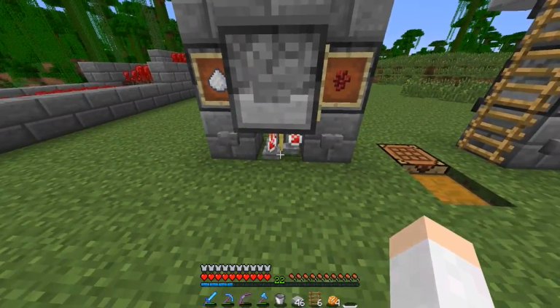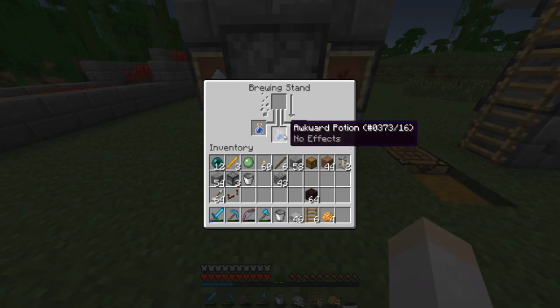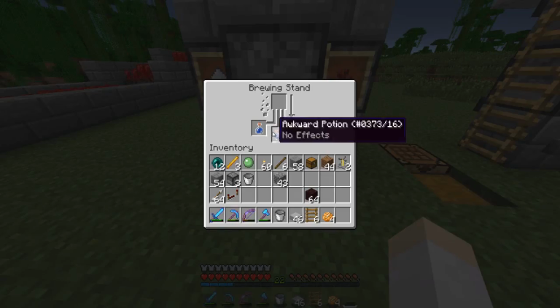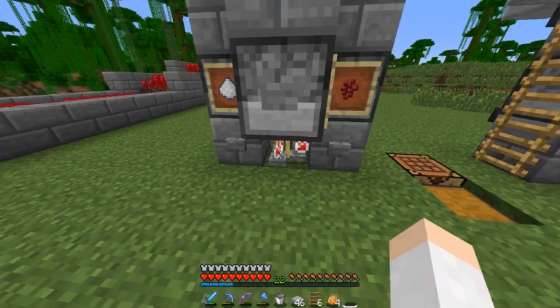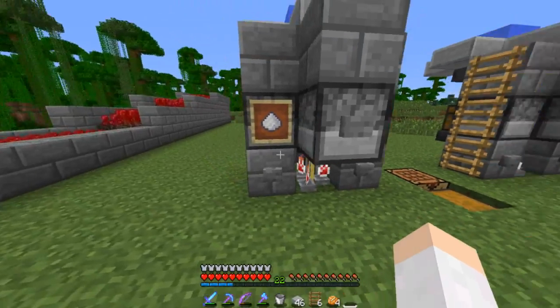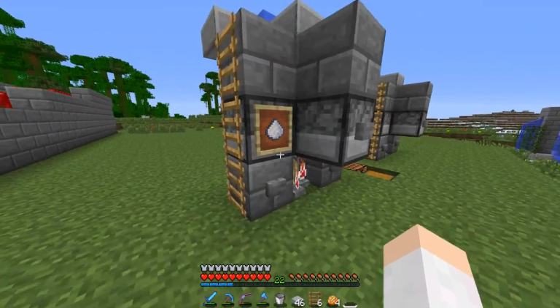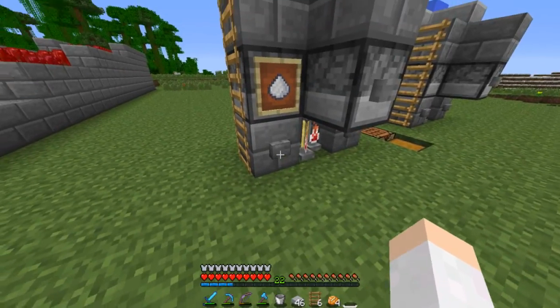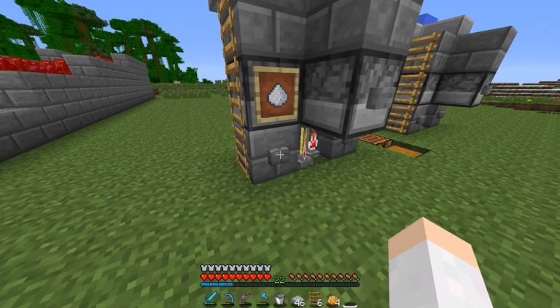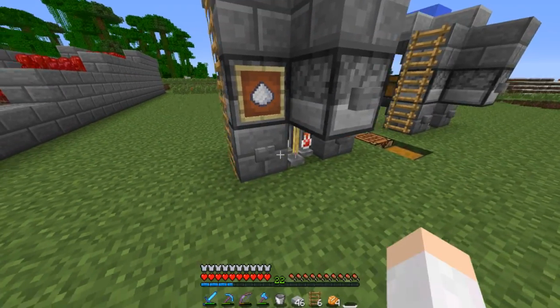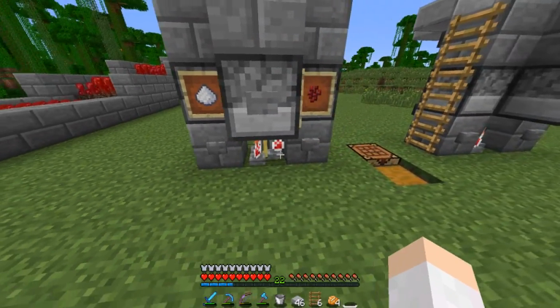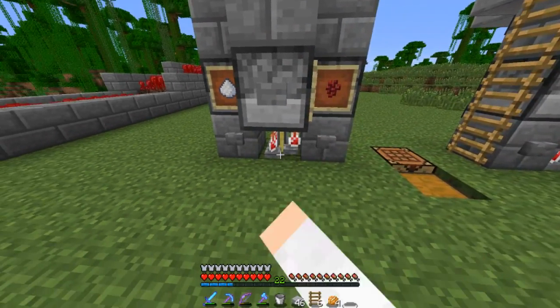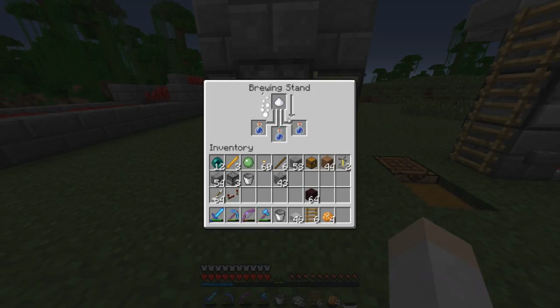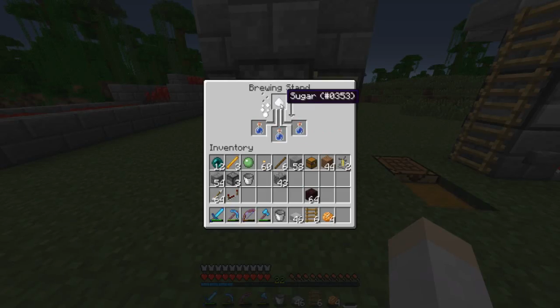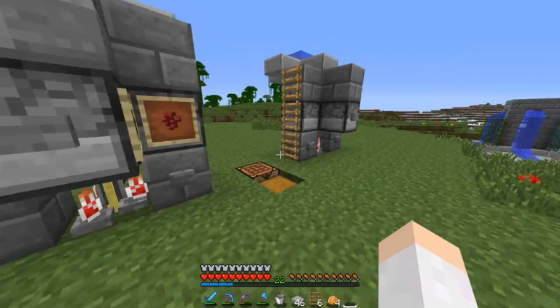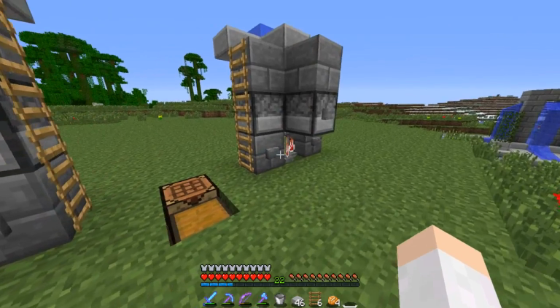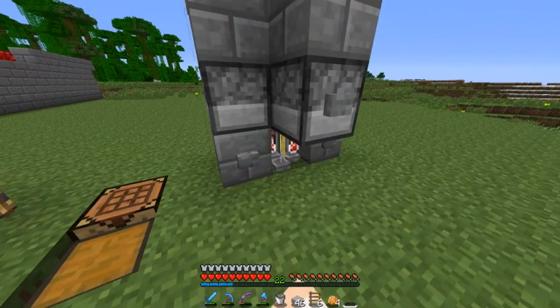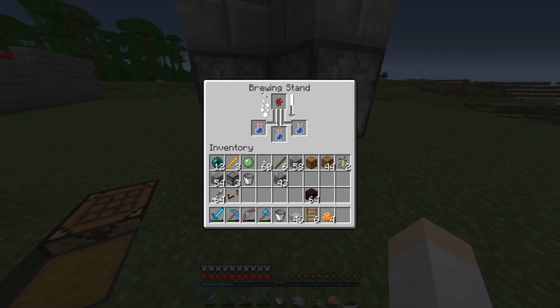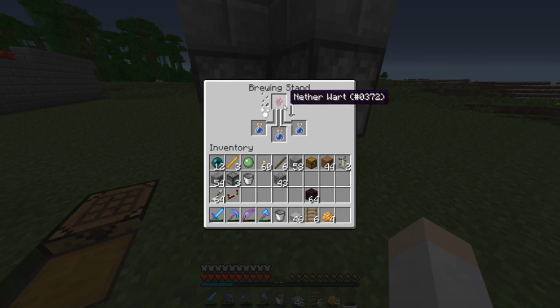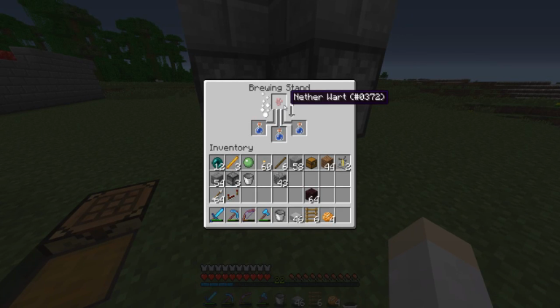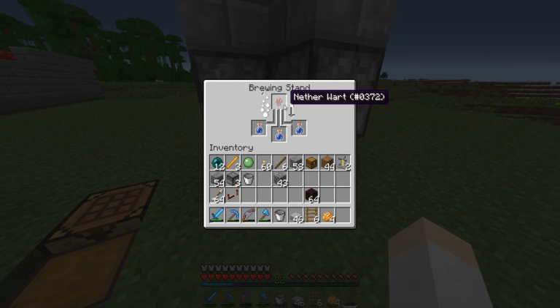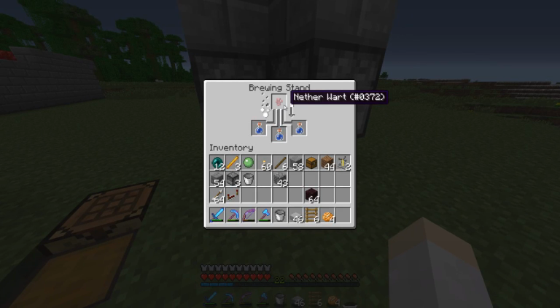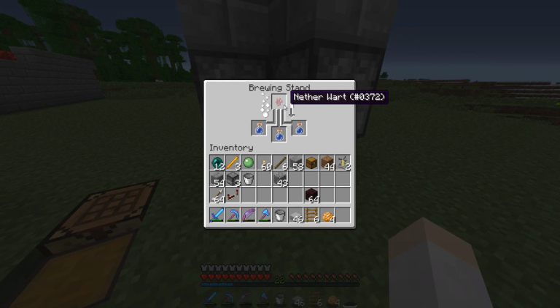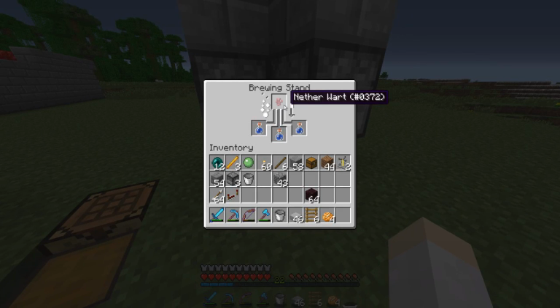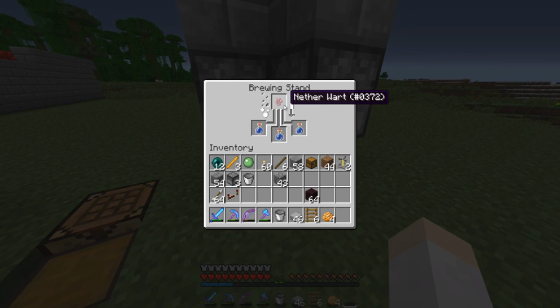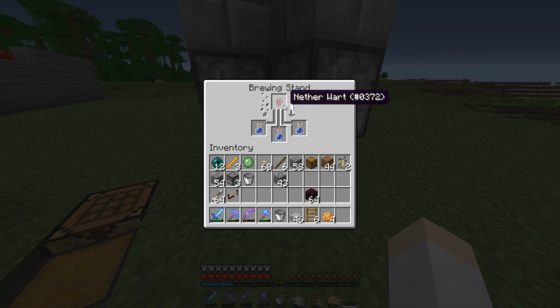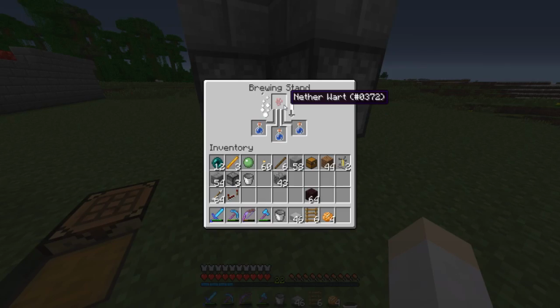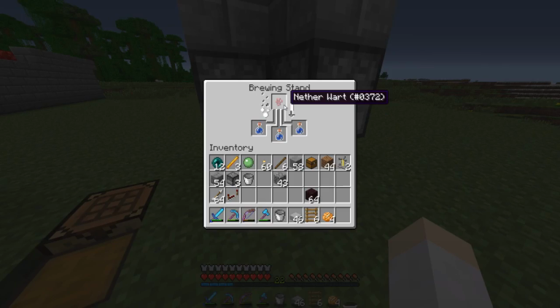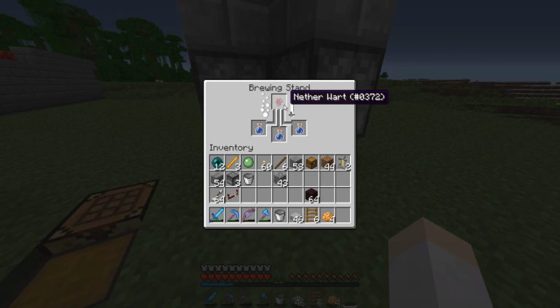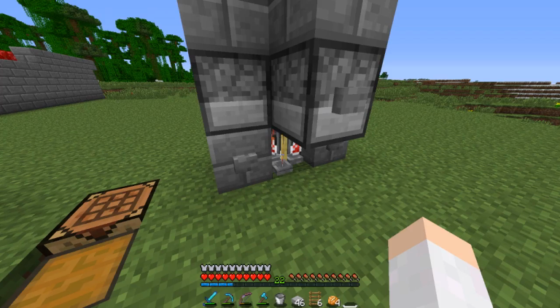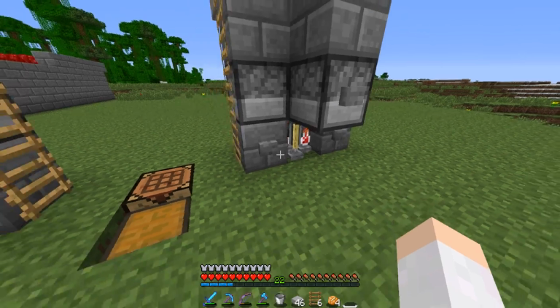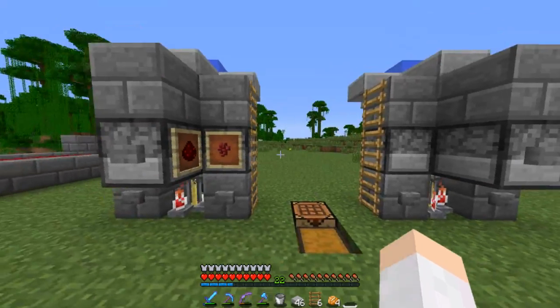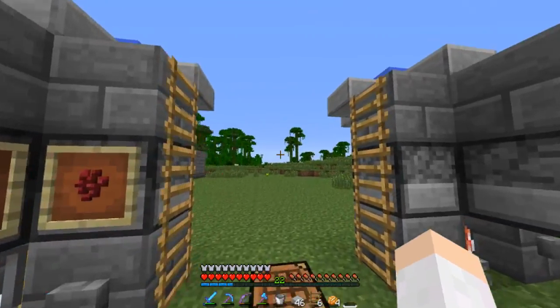Let's take a look at these. Awkward potion — let's put in our sugar, and that should drop it in. We're getting that. Let's go check back on this one — the nether wart is going through all the potions here.